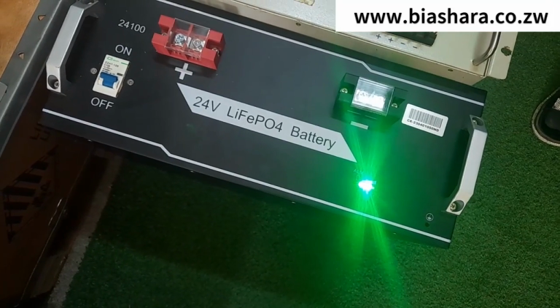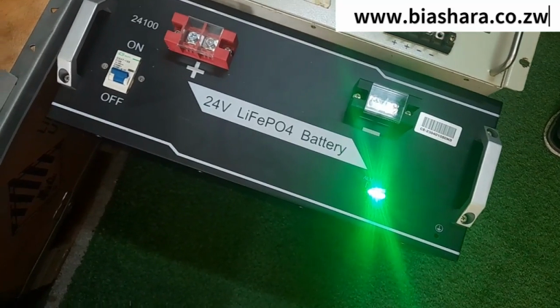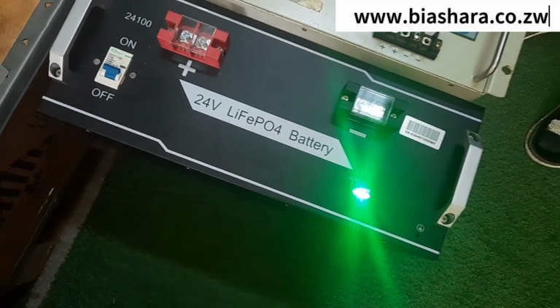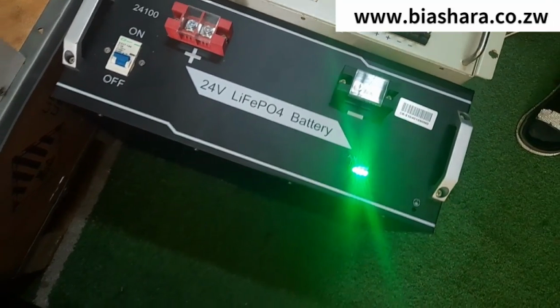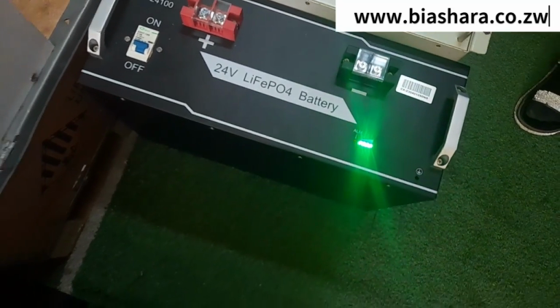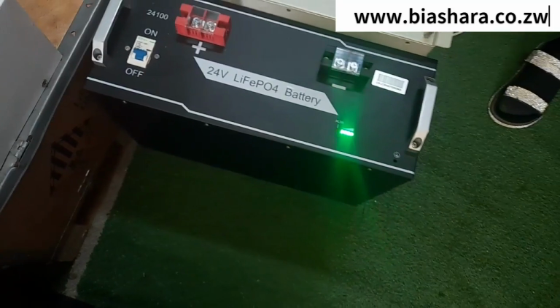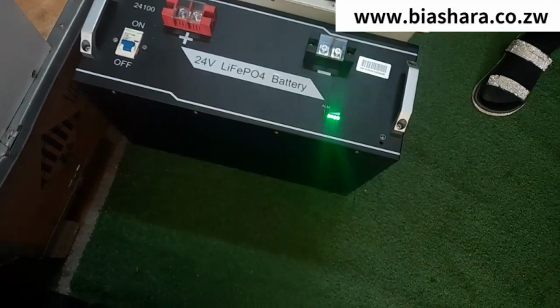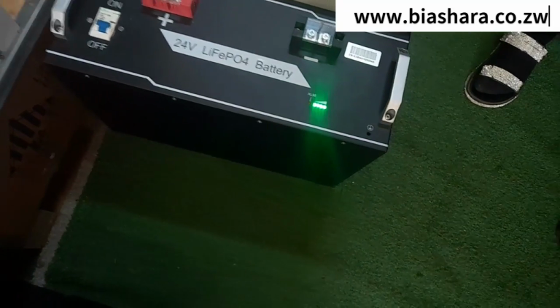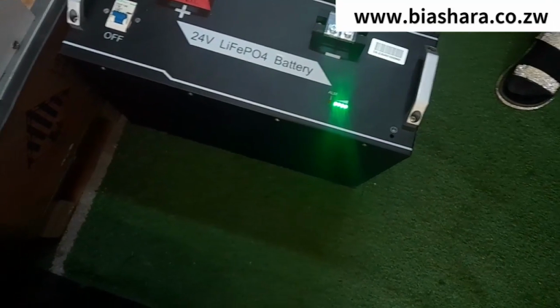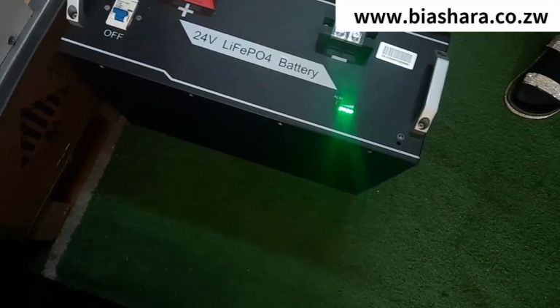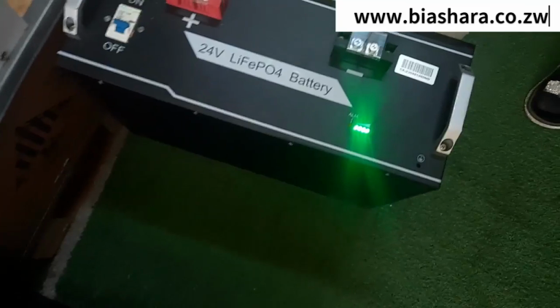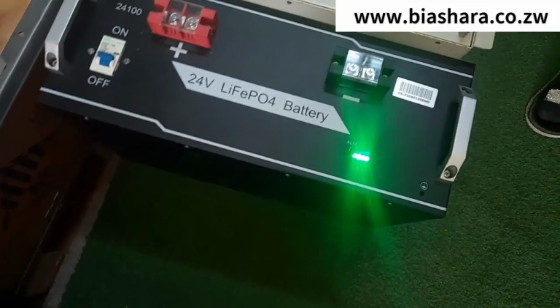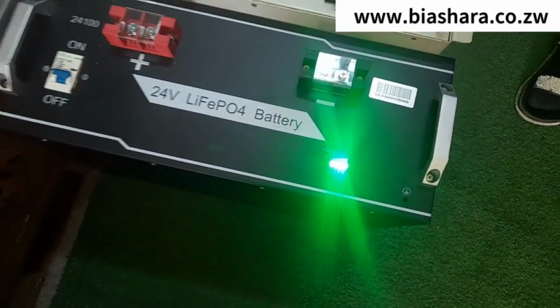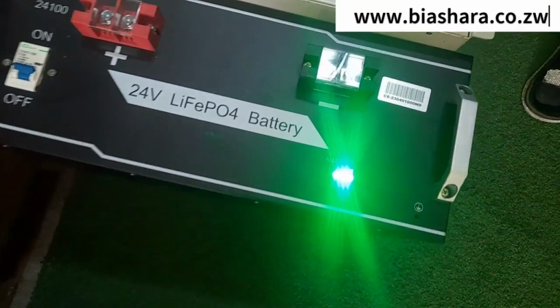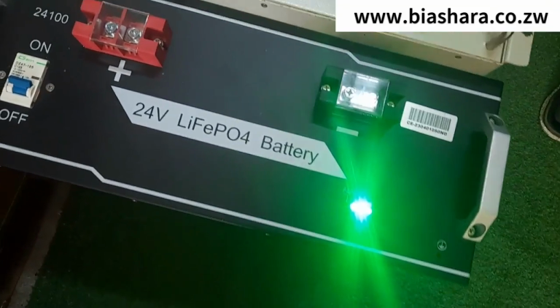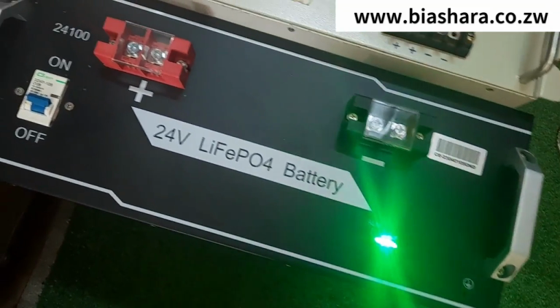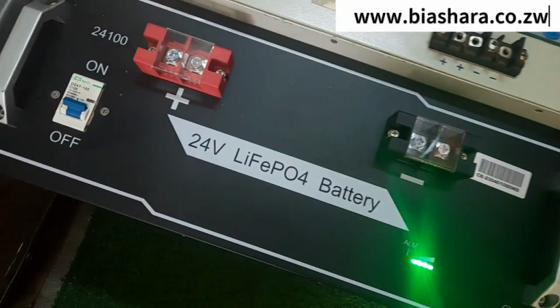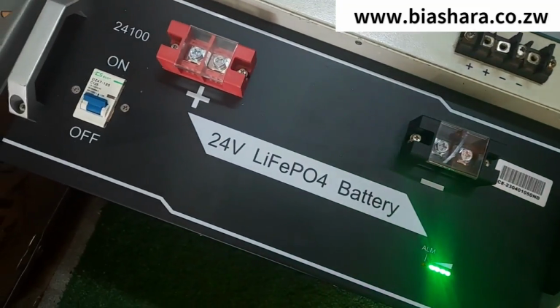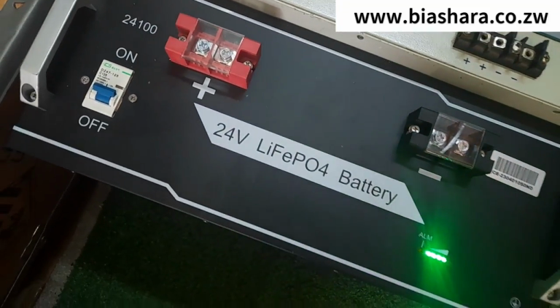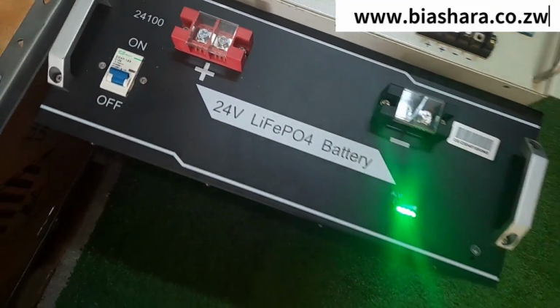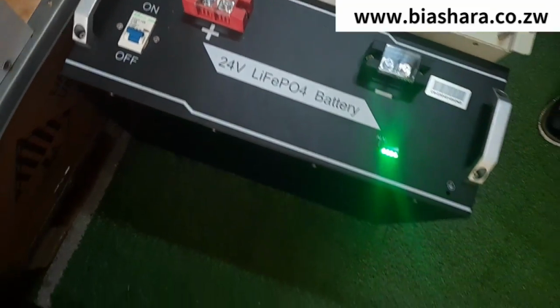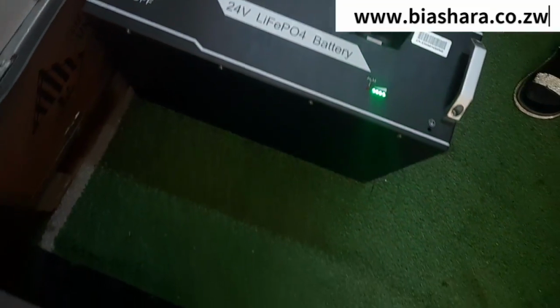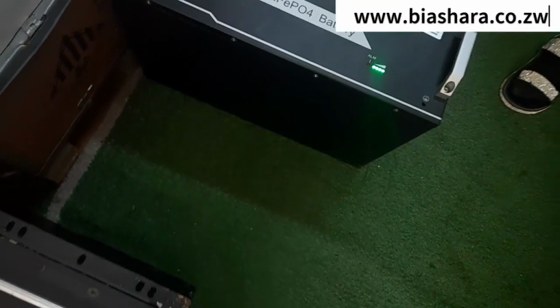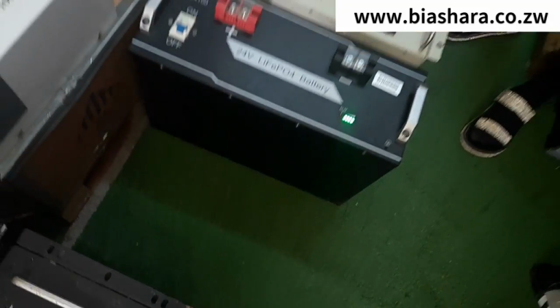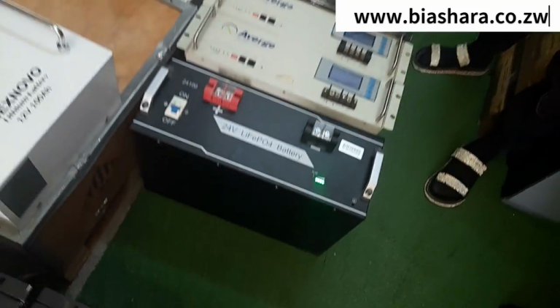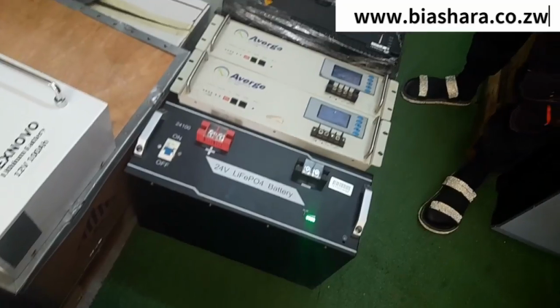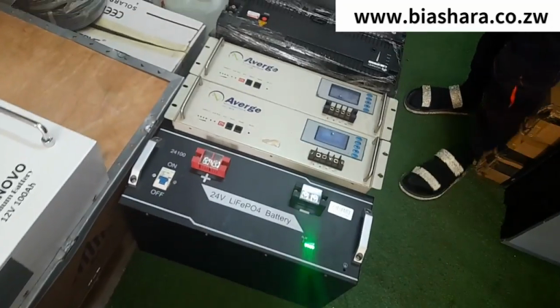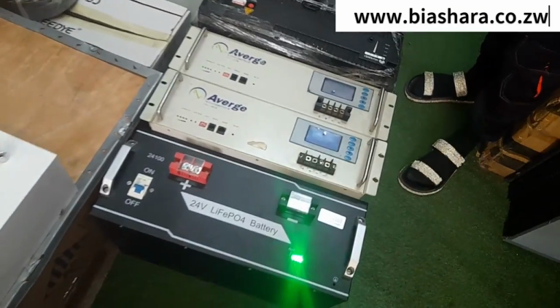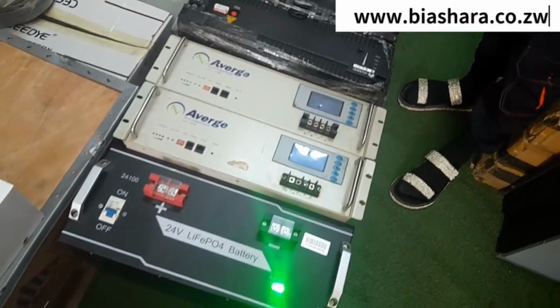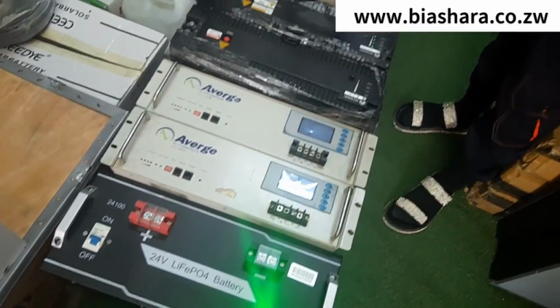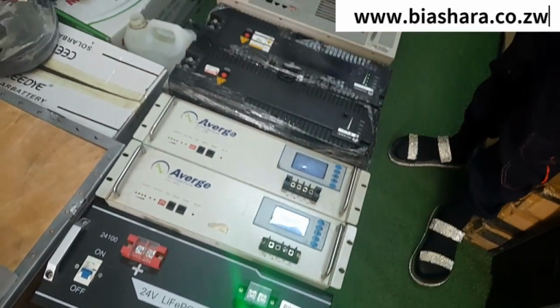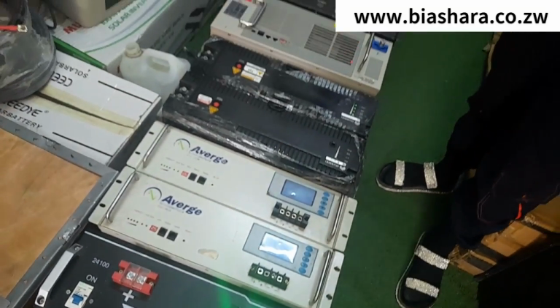What about using electricity for charging? Same hours. The 48 volts is also the same charging time.